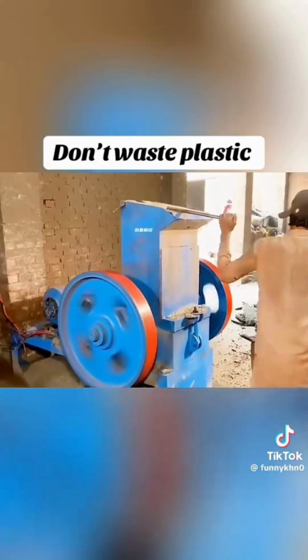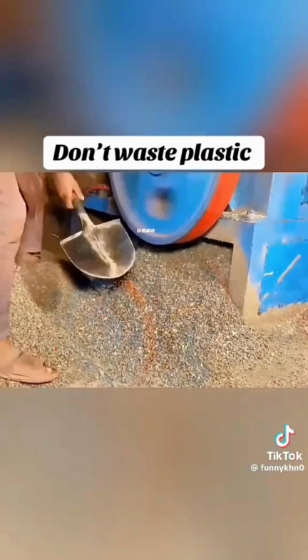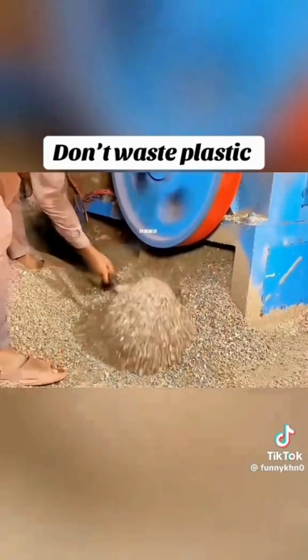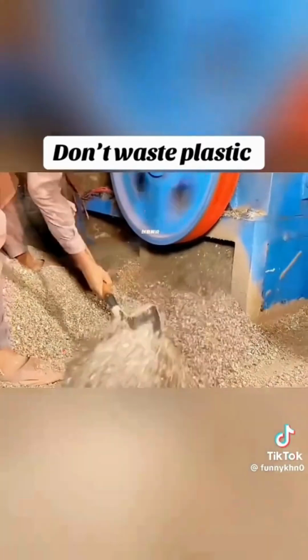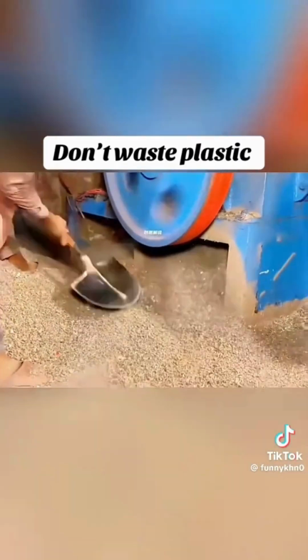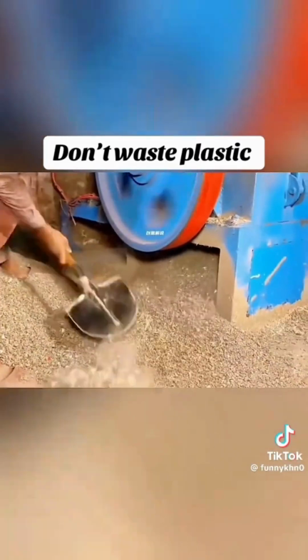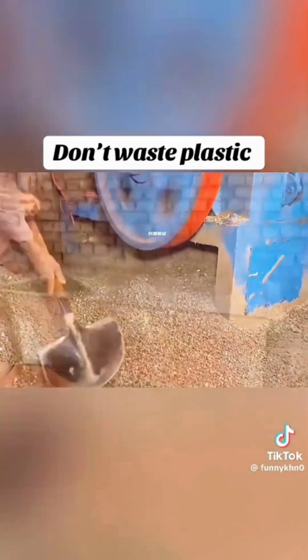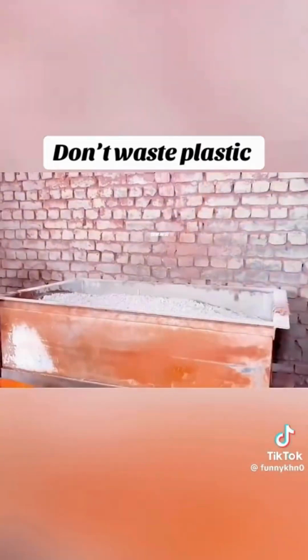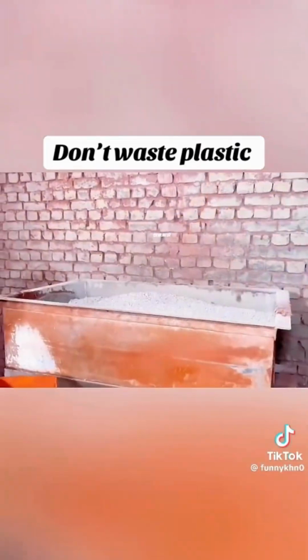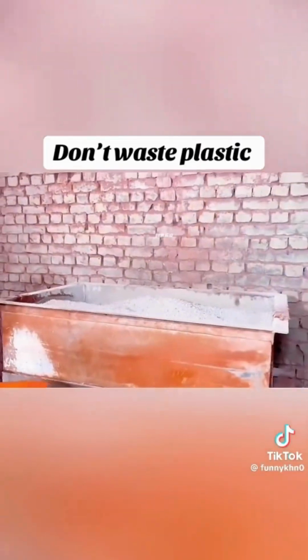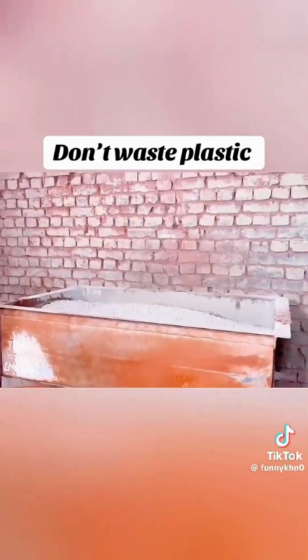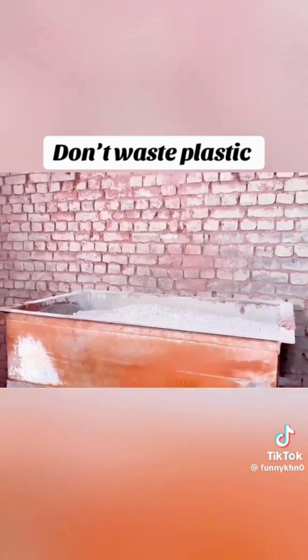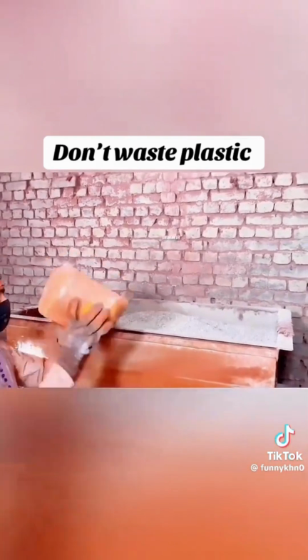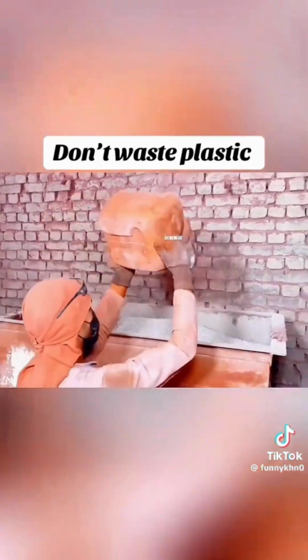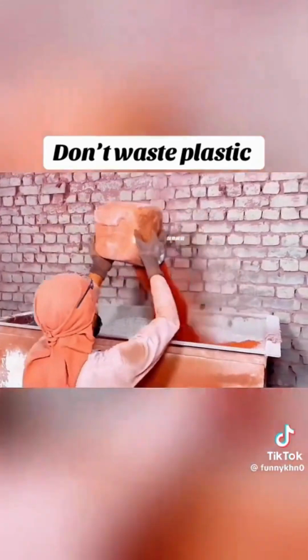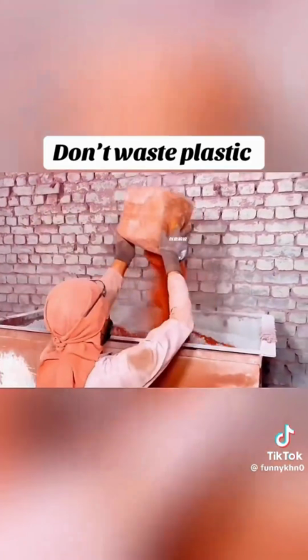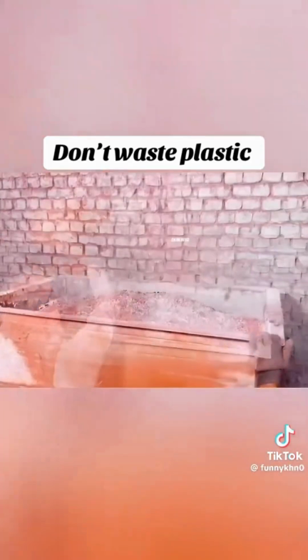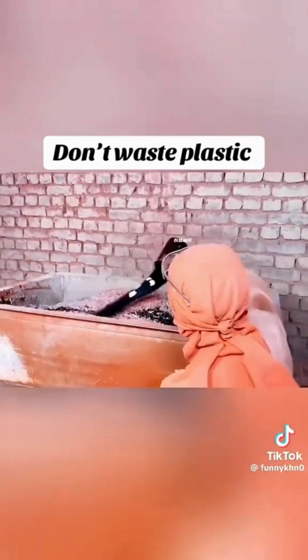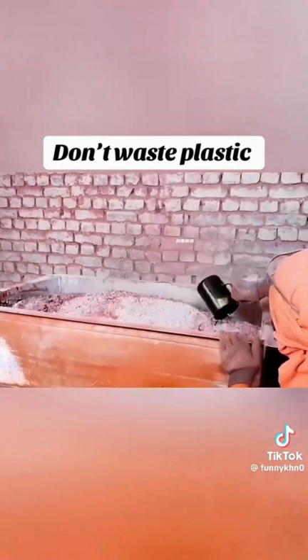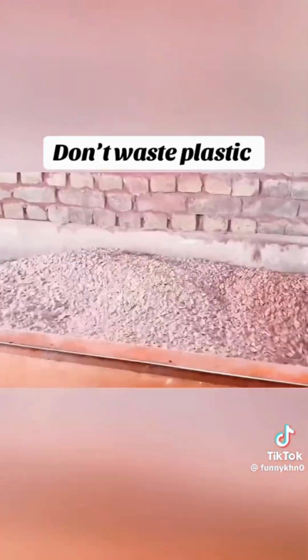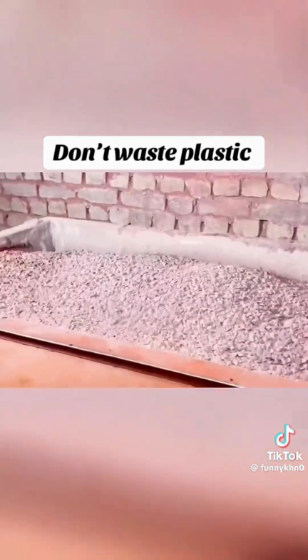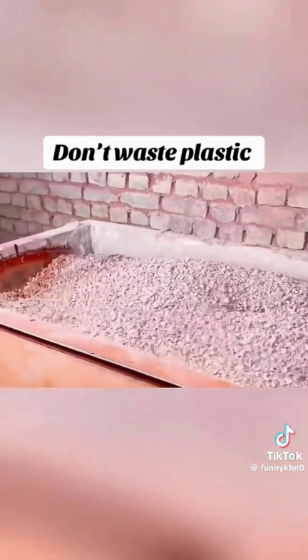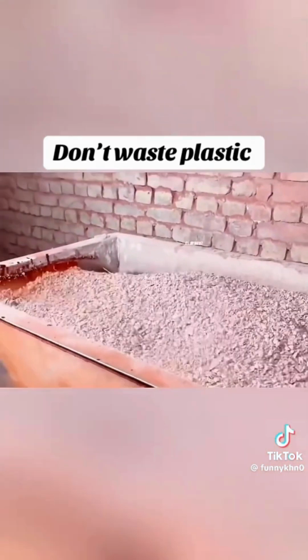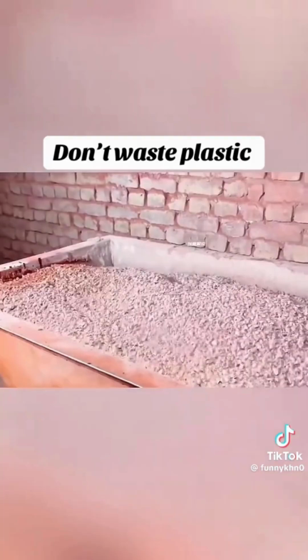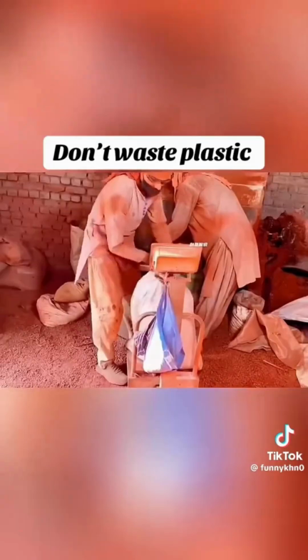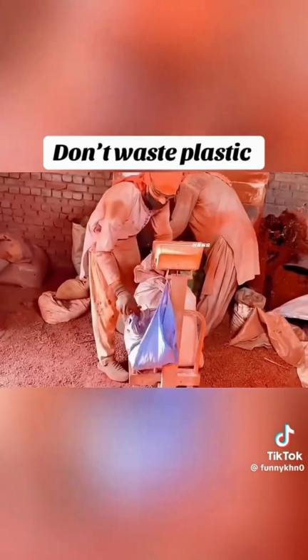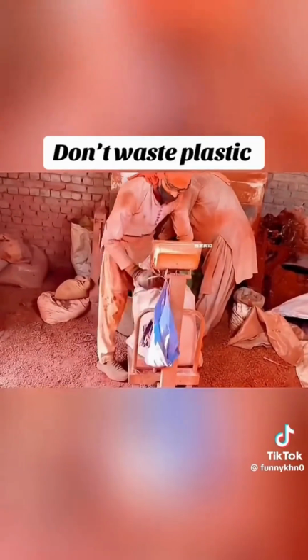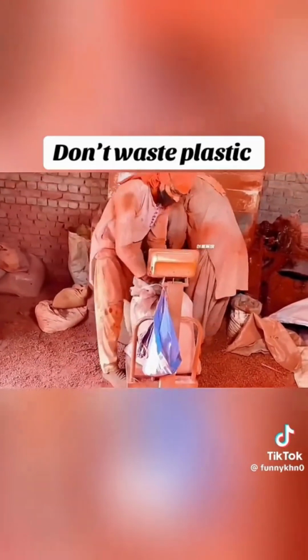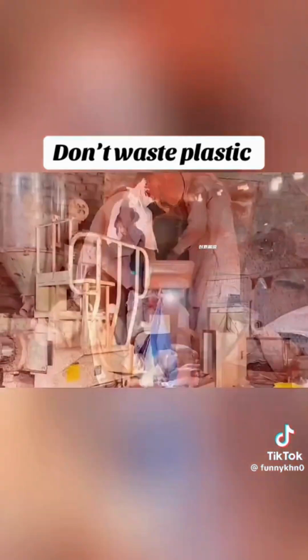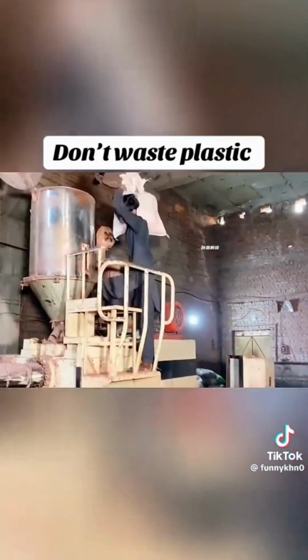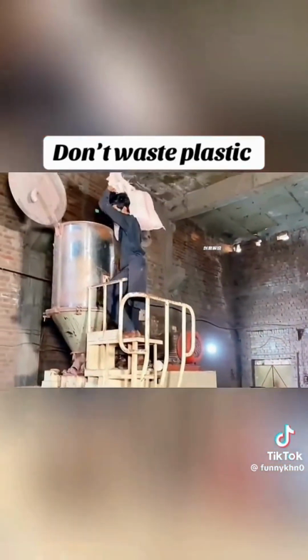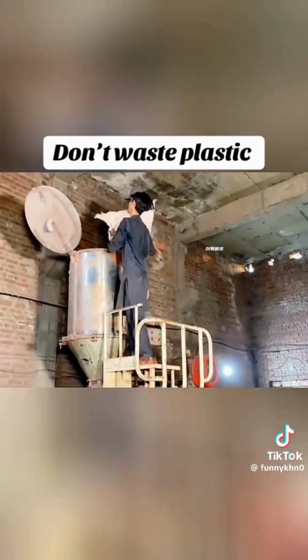When it dries completely and hardens, as per international rules, they are broken by hitting them with a big hammer 80 times or a small hammer 40 times, due to which they break into small pieces.